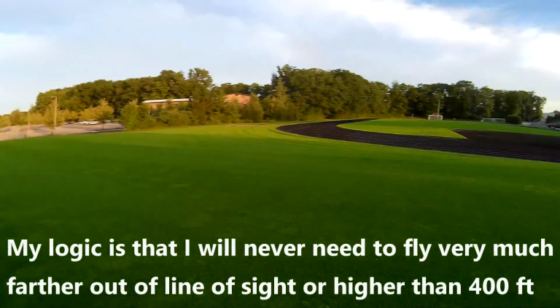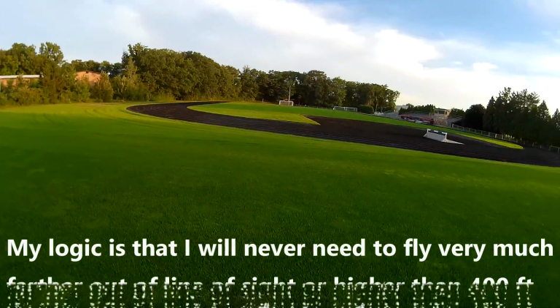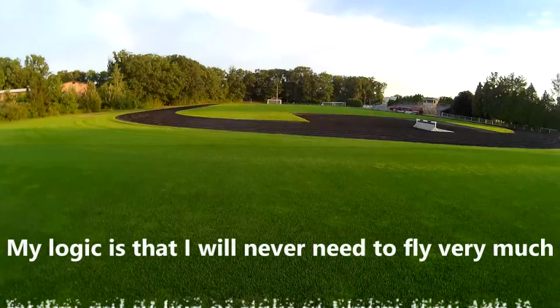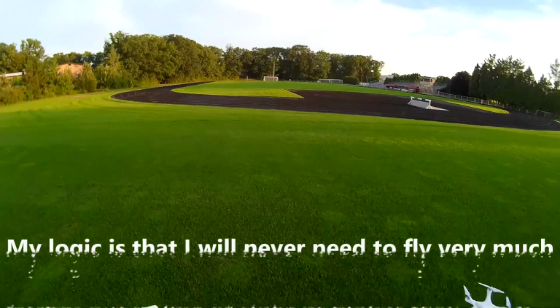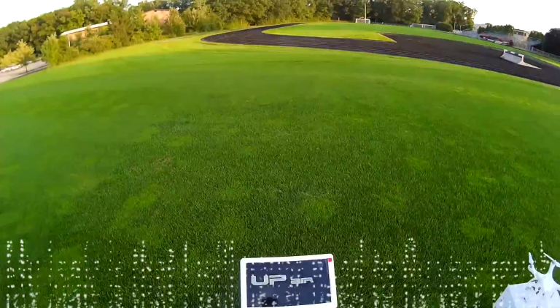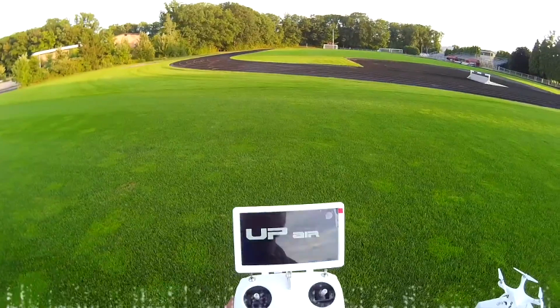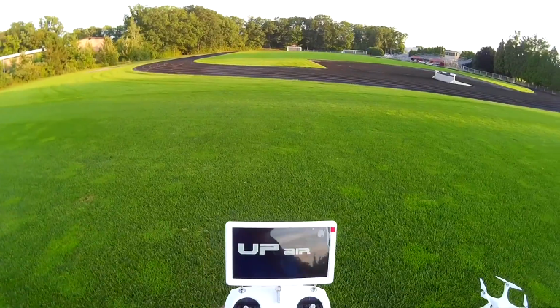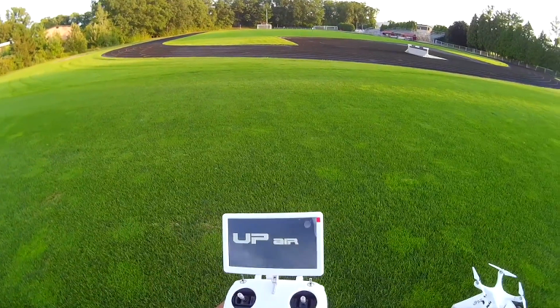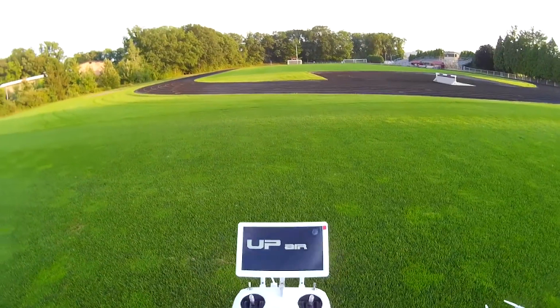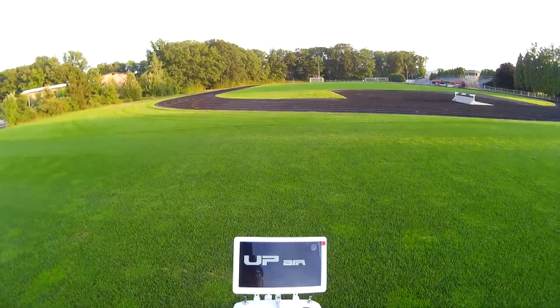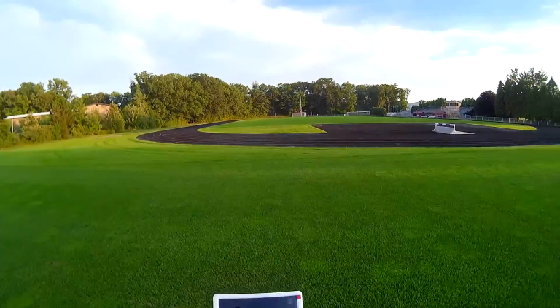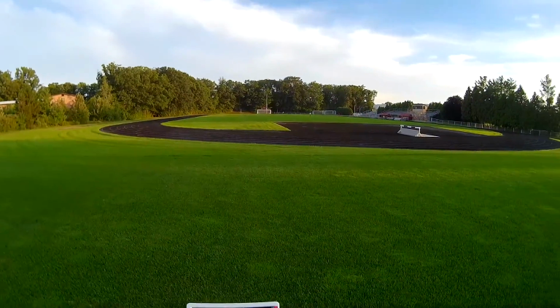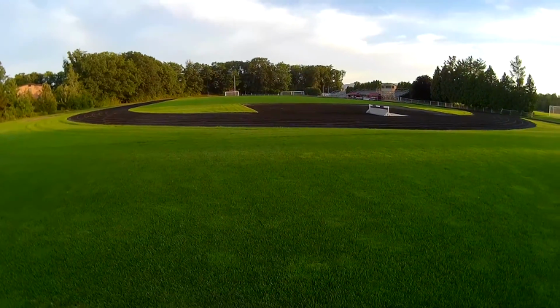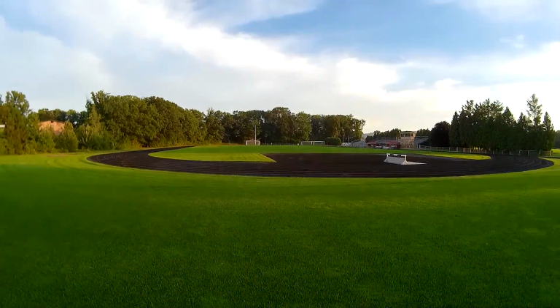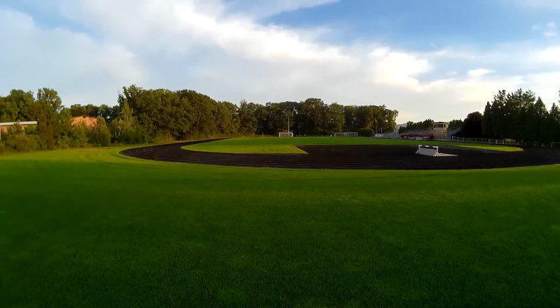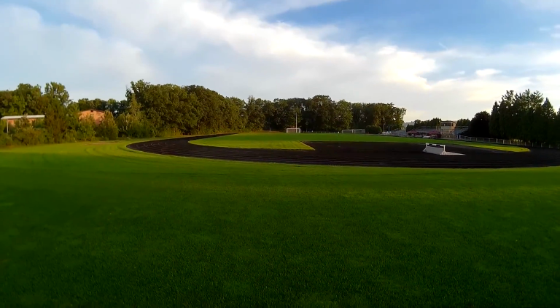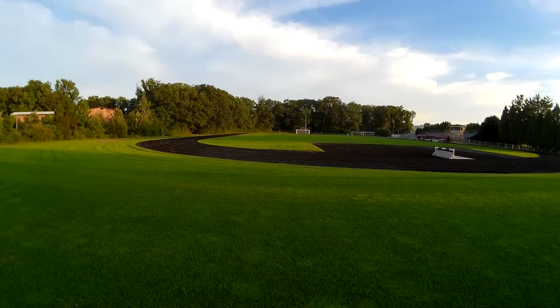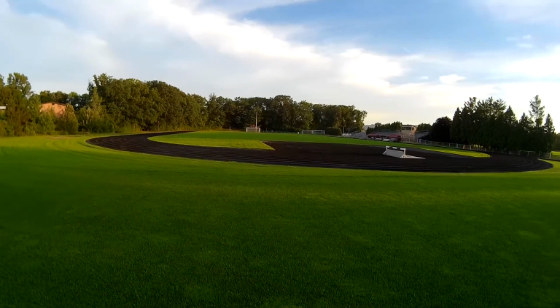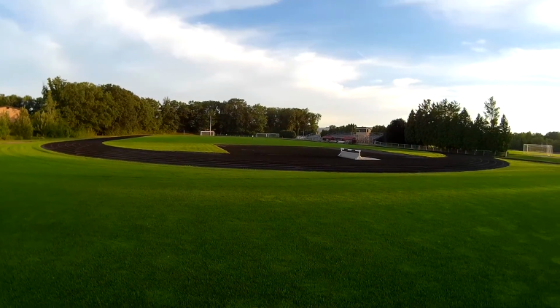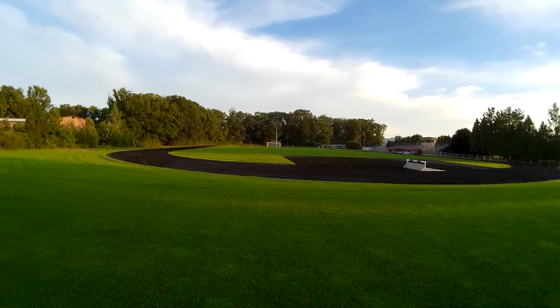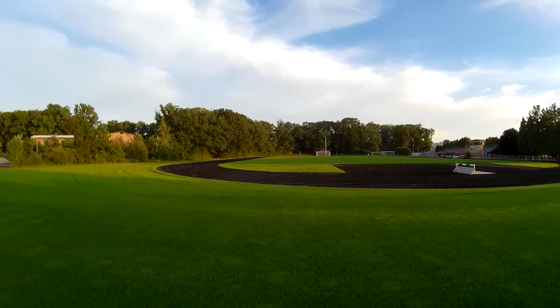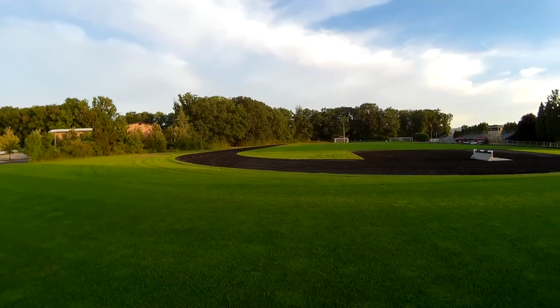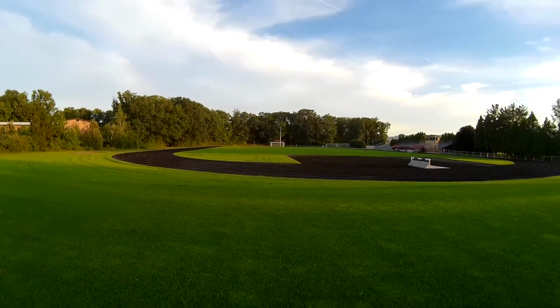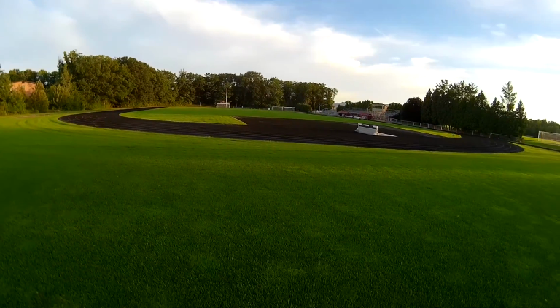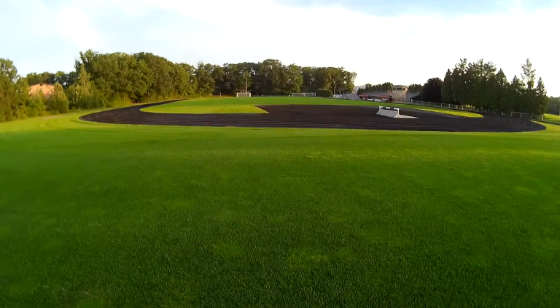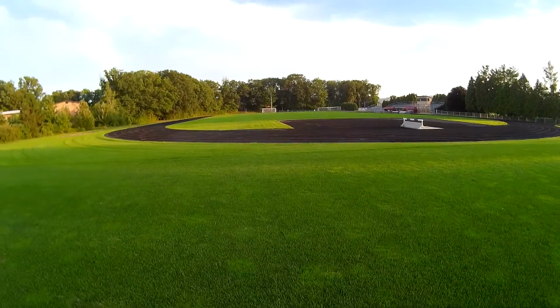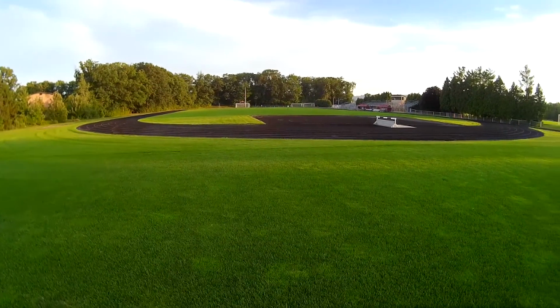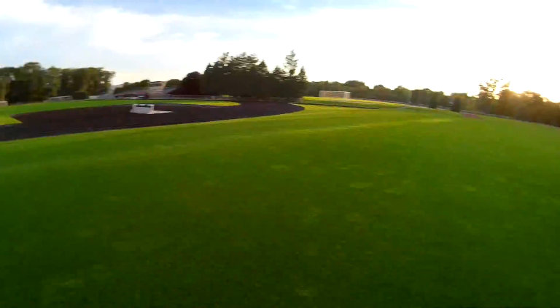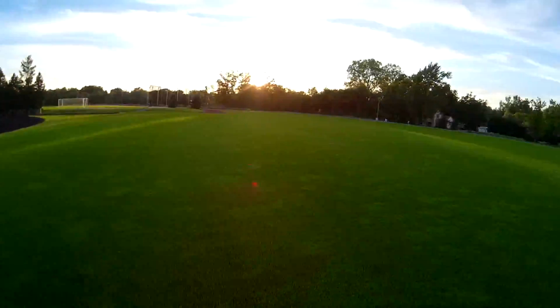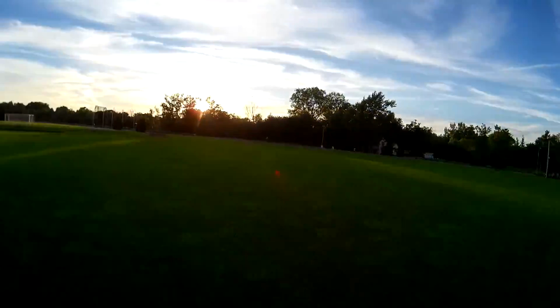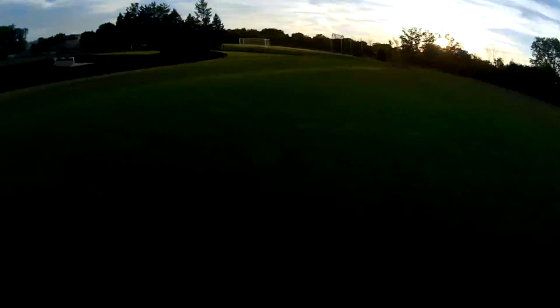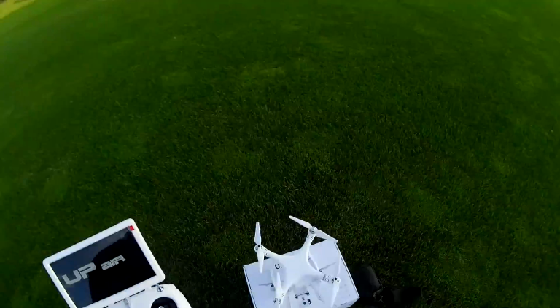We'll see what kind of picture we get at that distance, and then if I'm not too chicken, maybe I'll take it up to that same altitude and see what results I get.